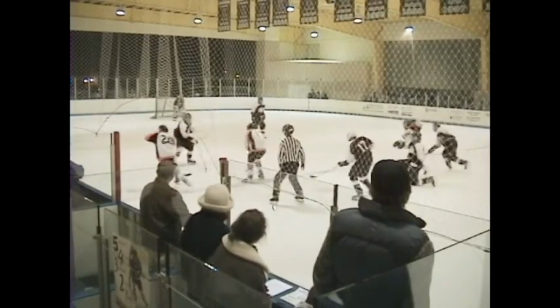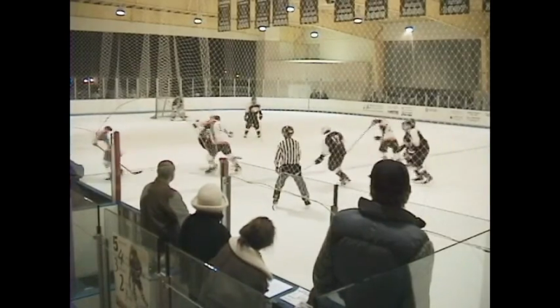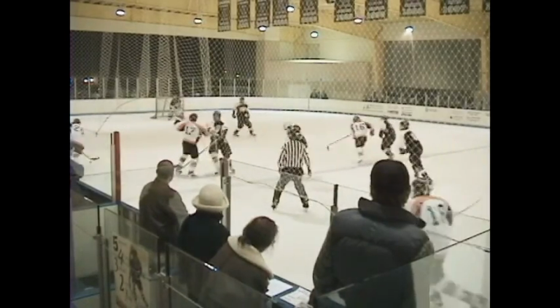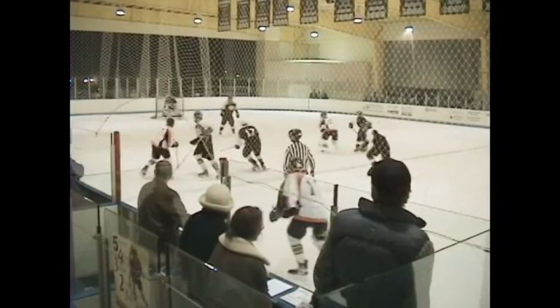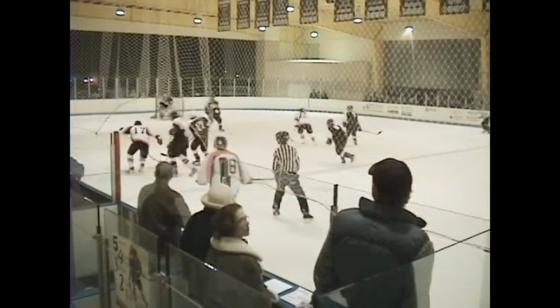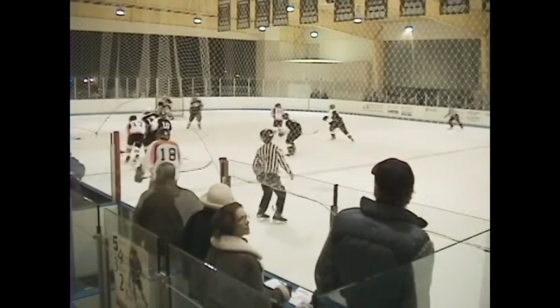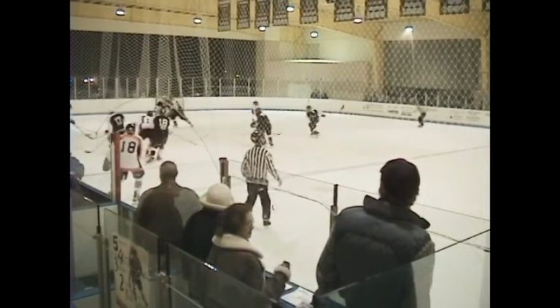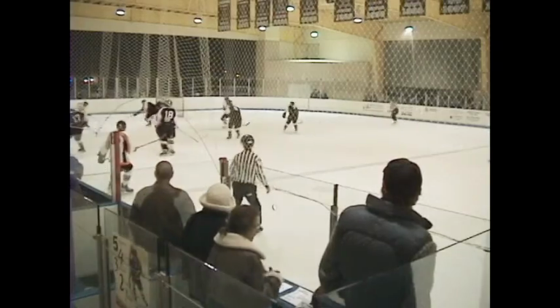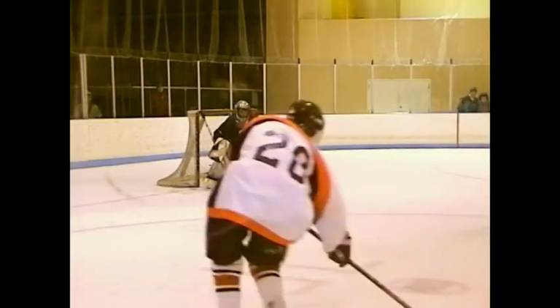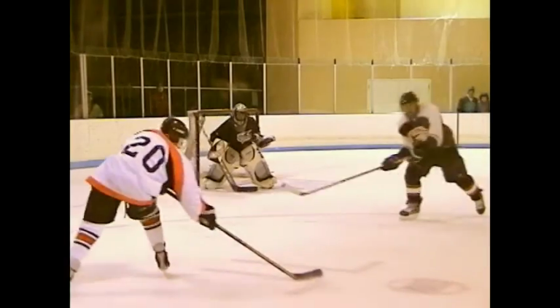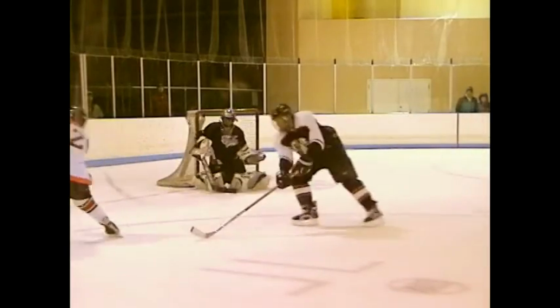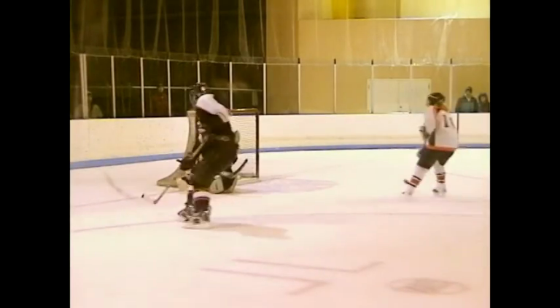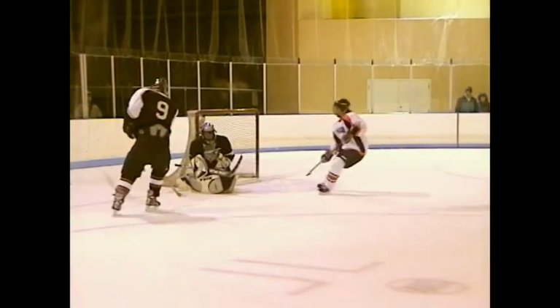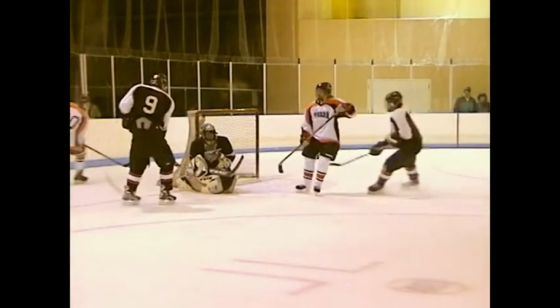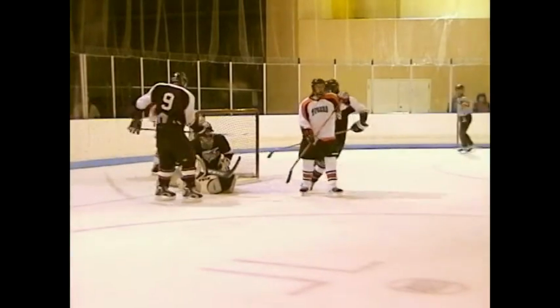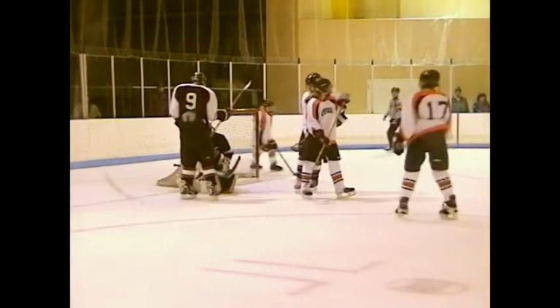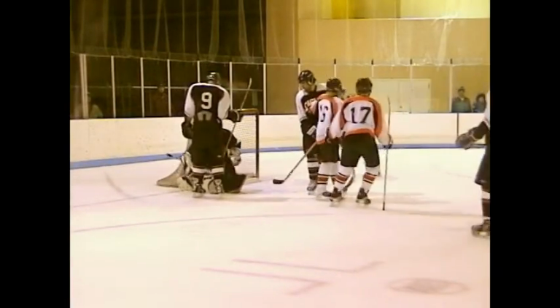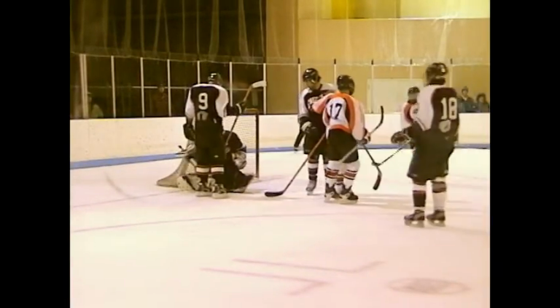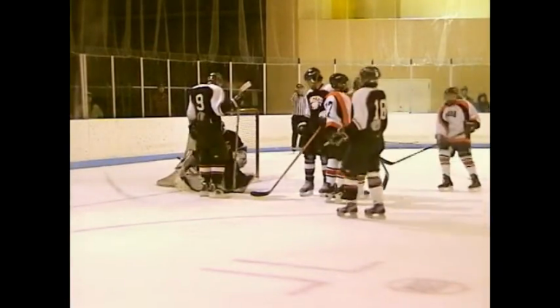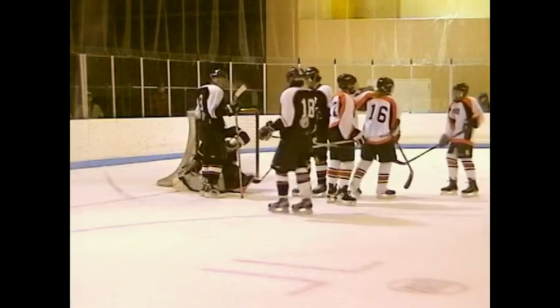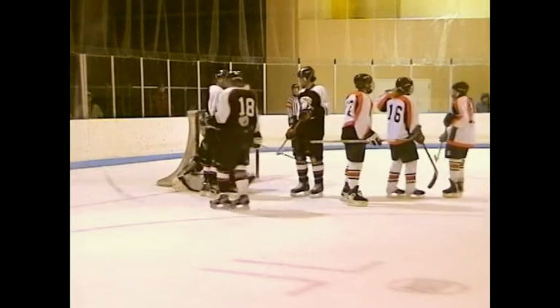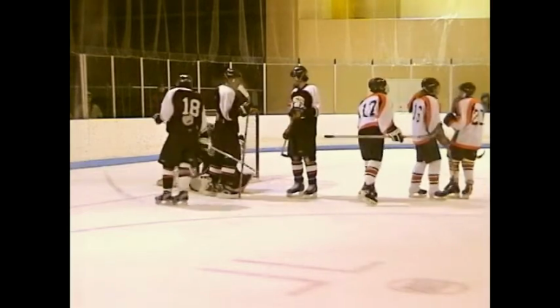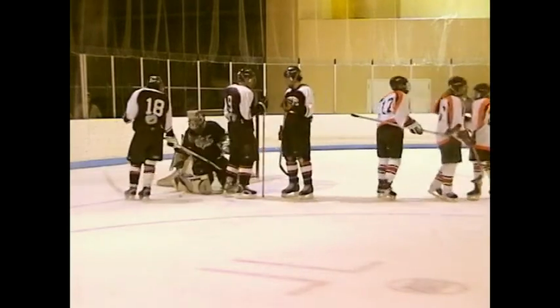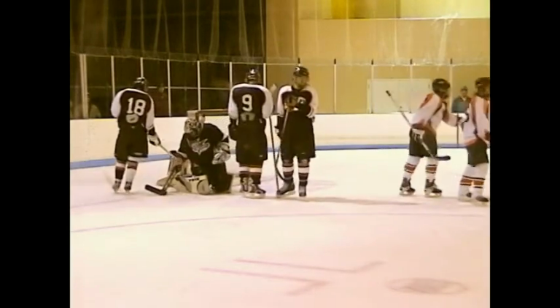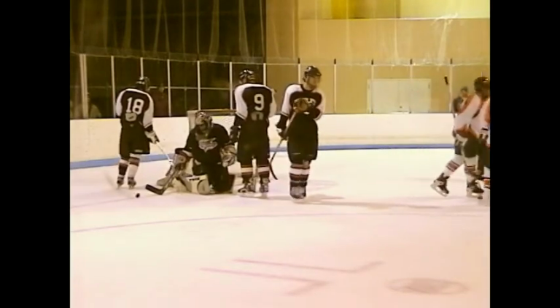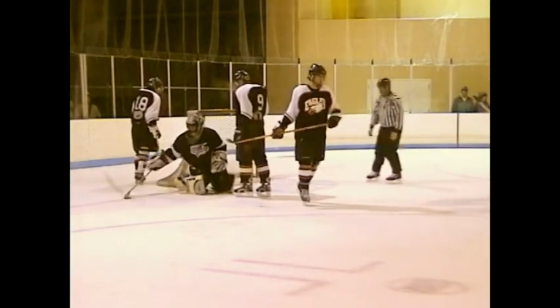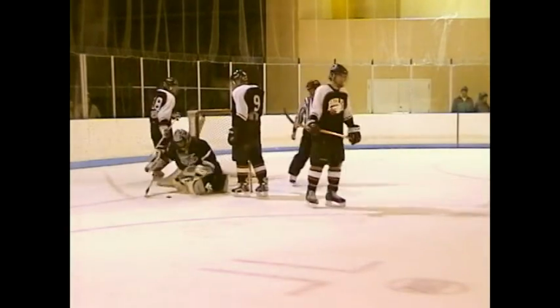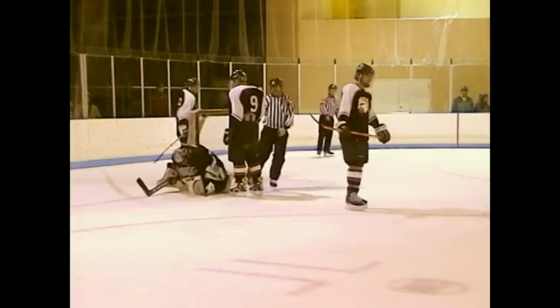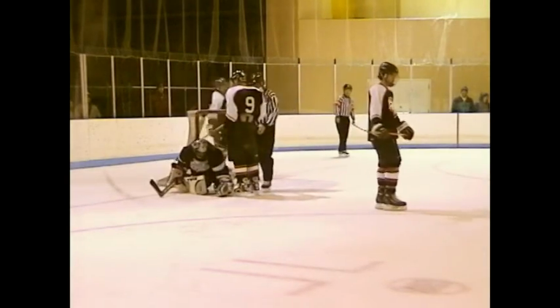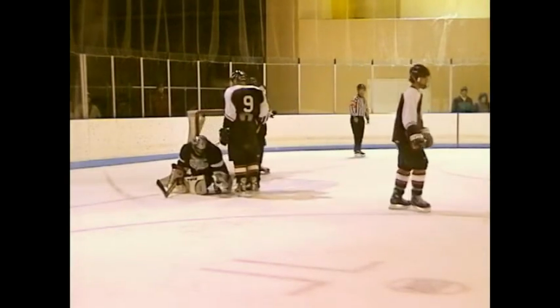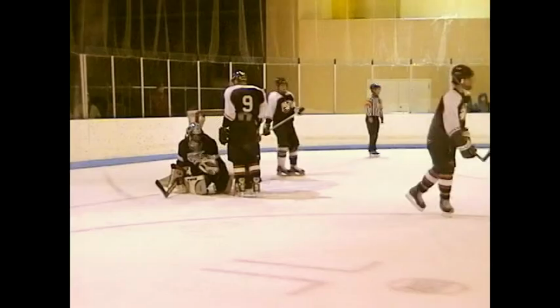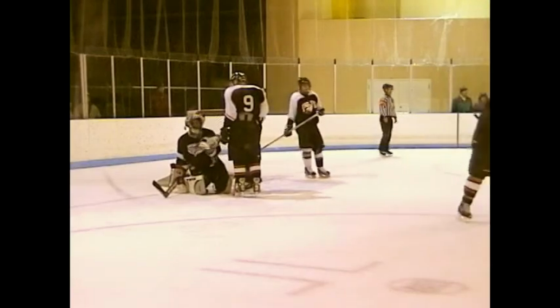Hoagland to Hoagland along the left side. A good little wrist shot by the younger Hoagland - that was Jason Hoagland - but he put it right in Ellington's bread basket and he swallowed it up.